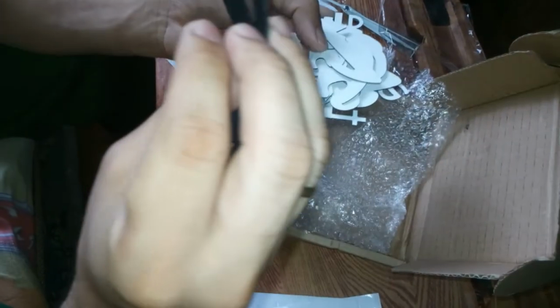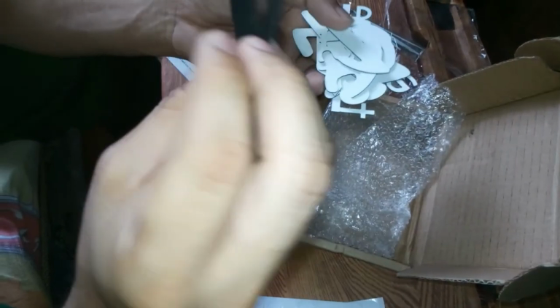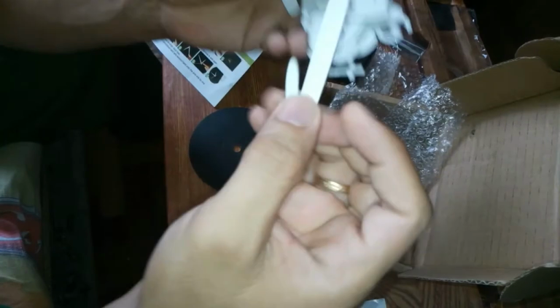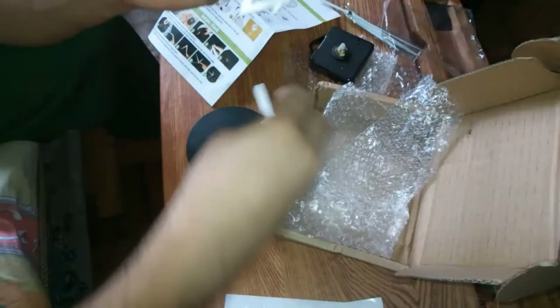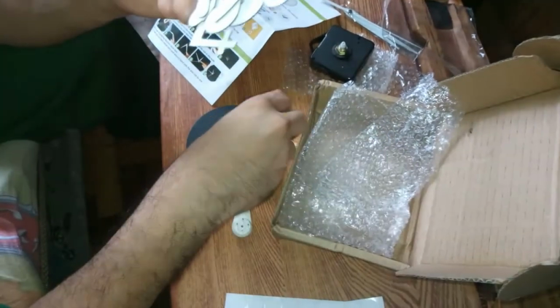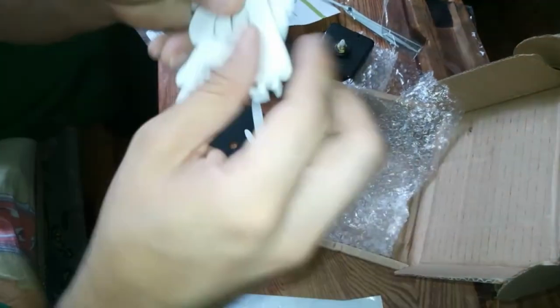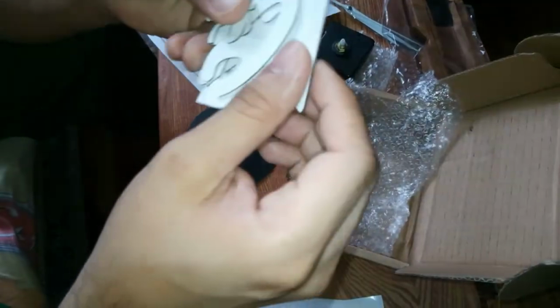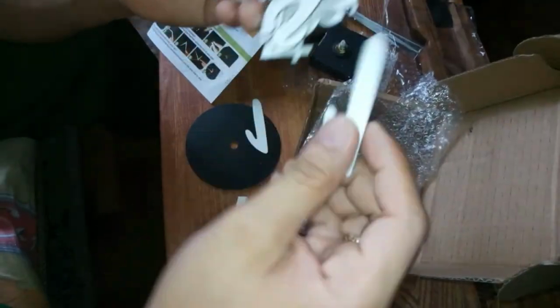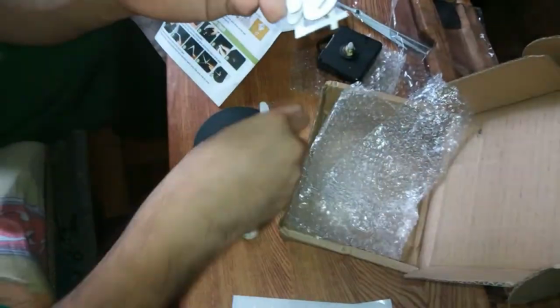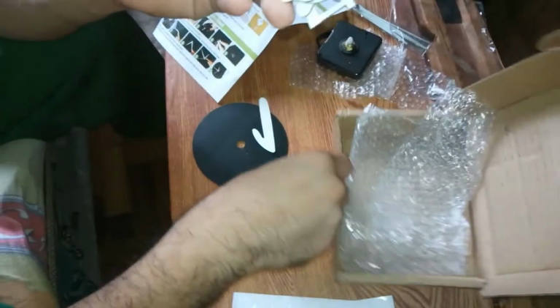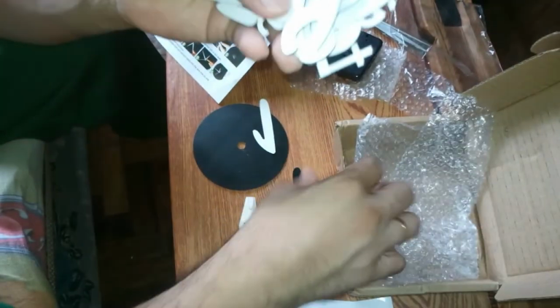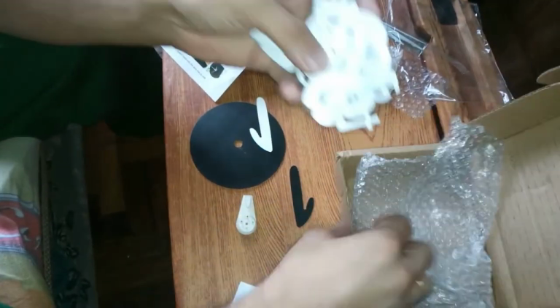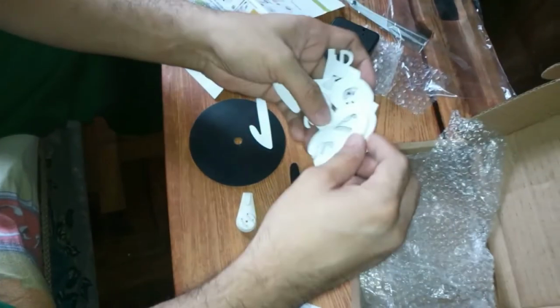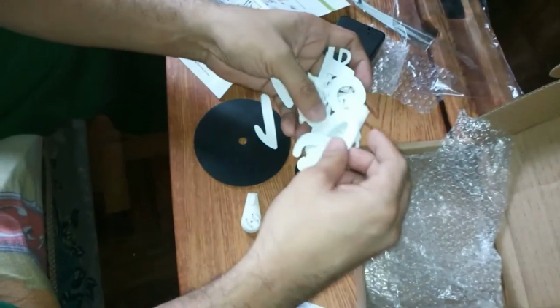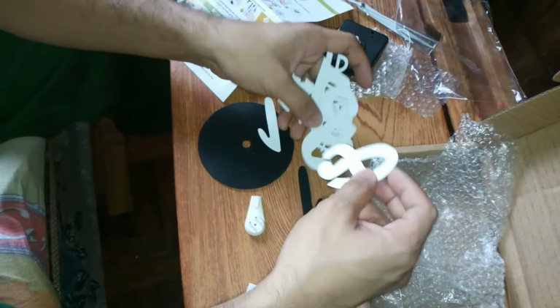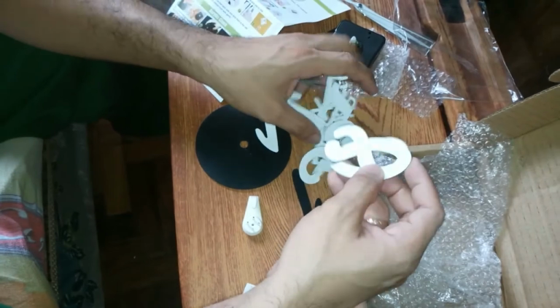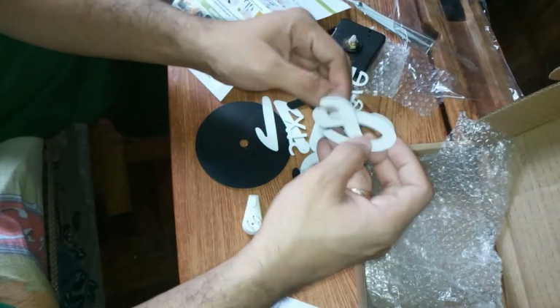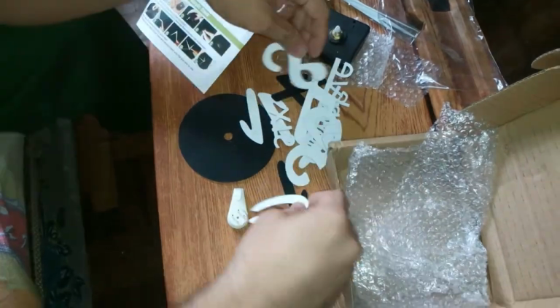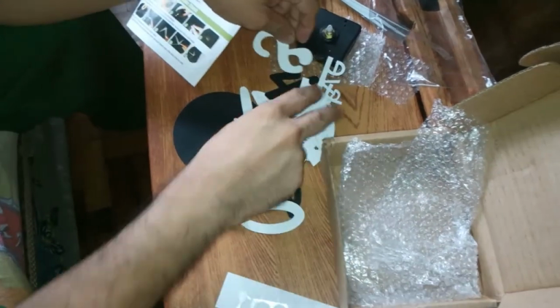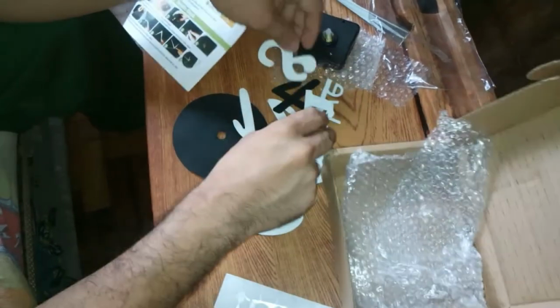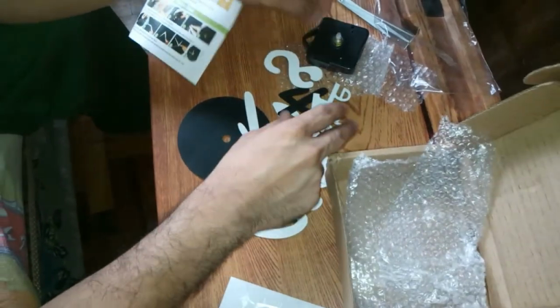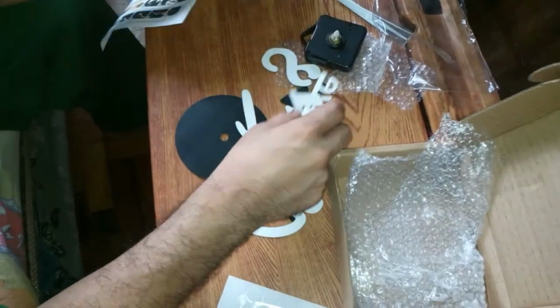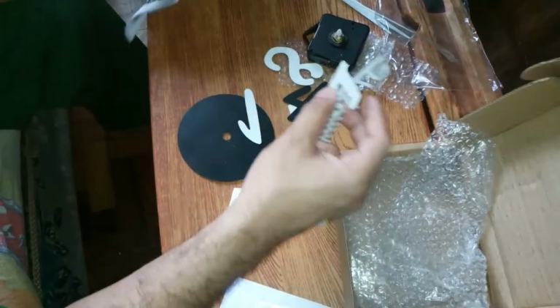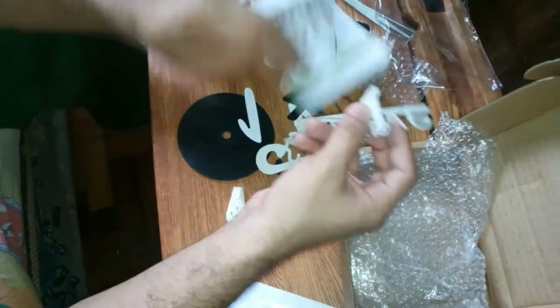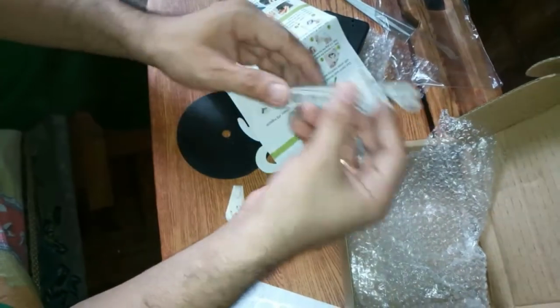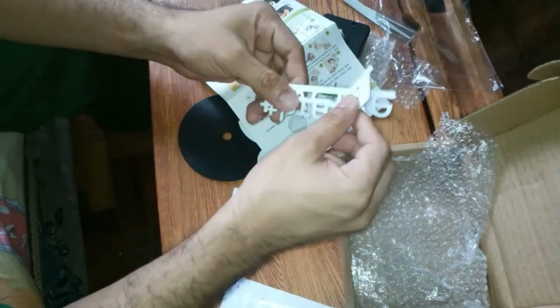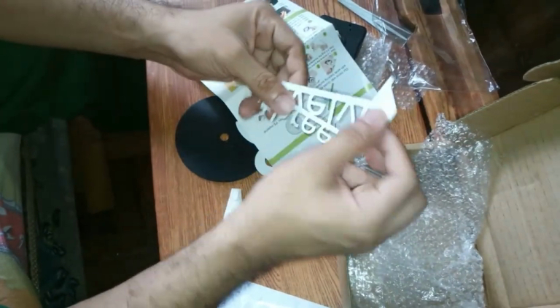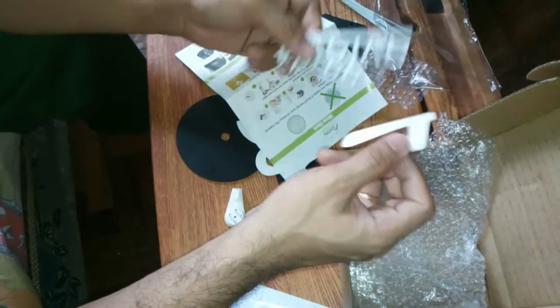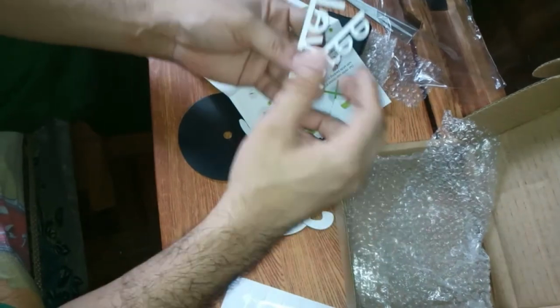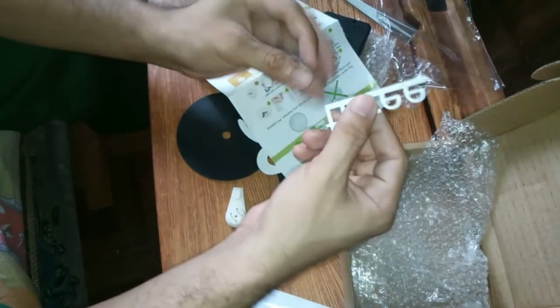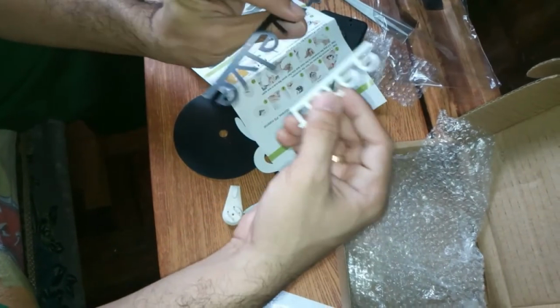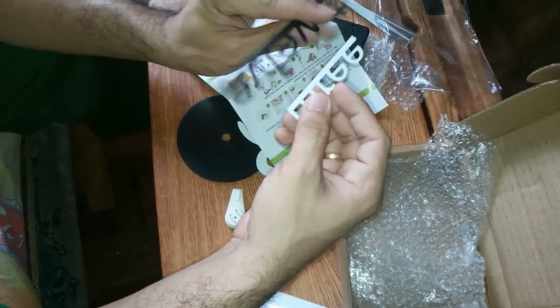The numbers are quite fancy-looking. Stay tuned guys — we'll assemble it in a moment so you can see how it turns out.